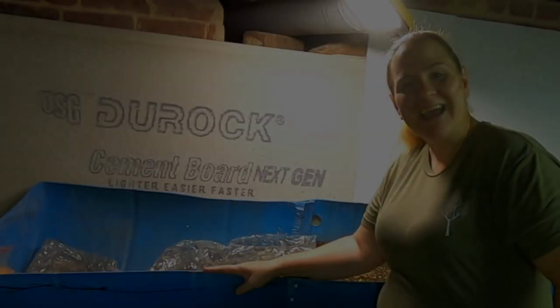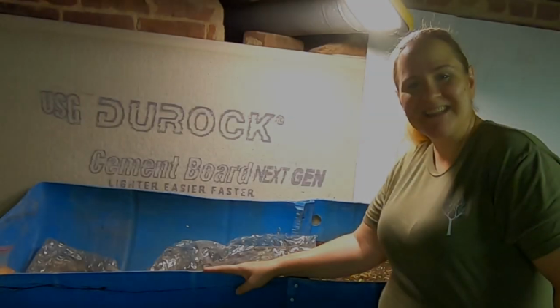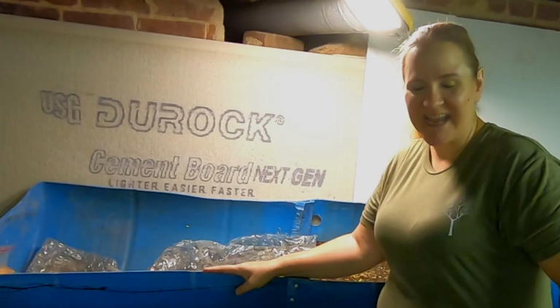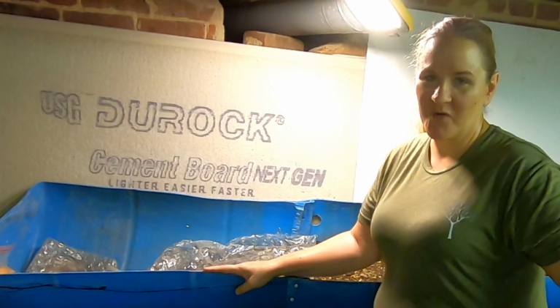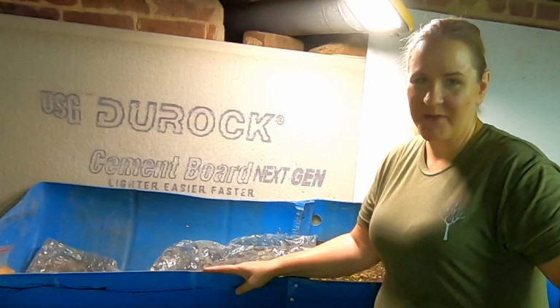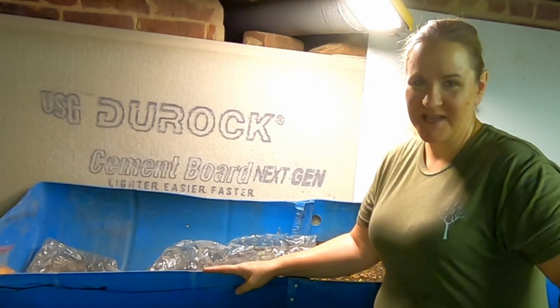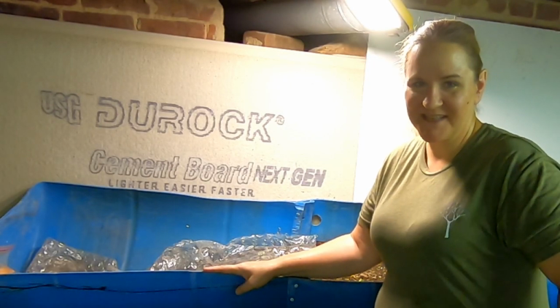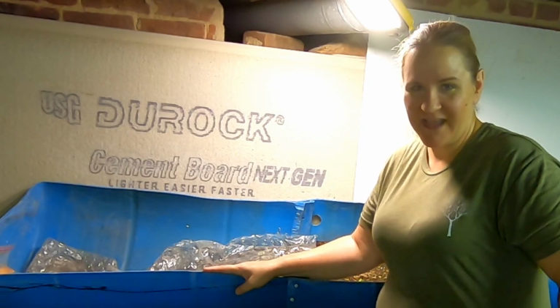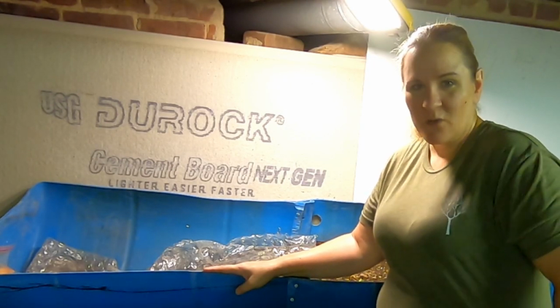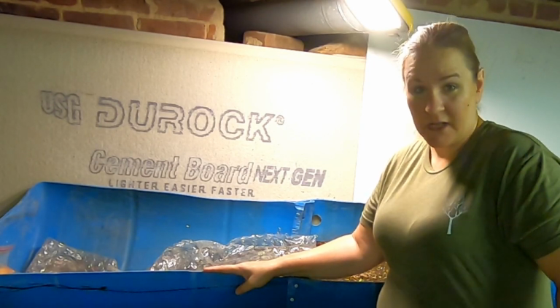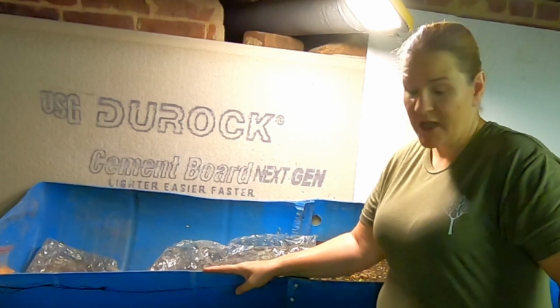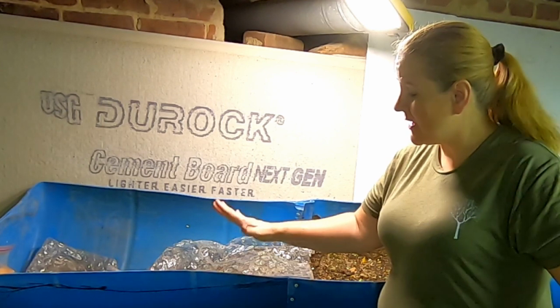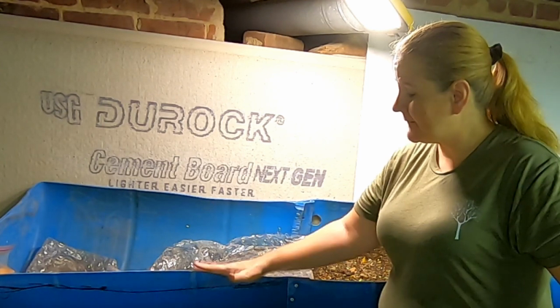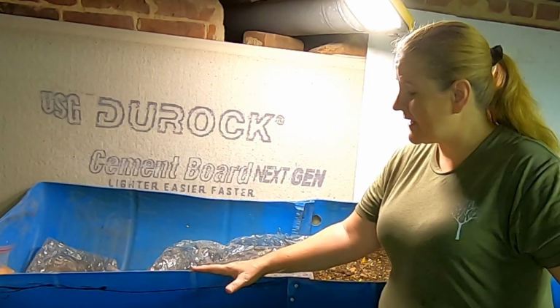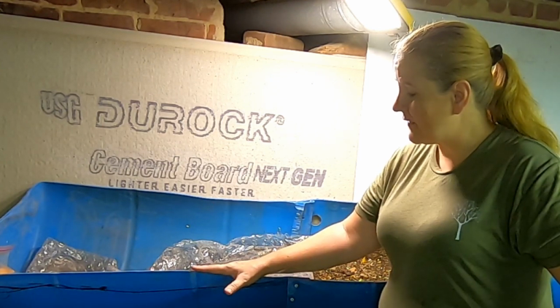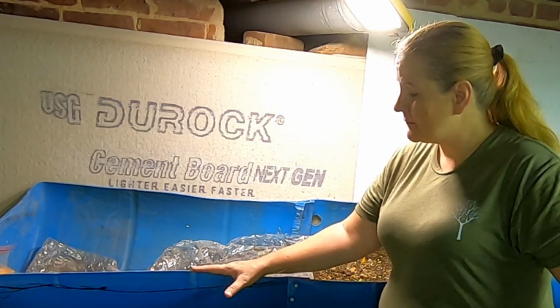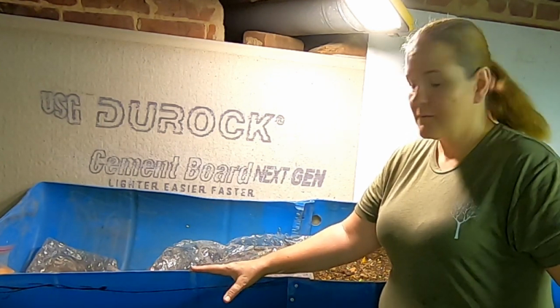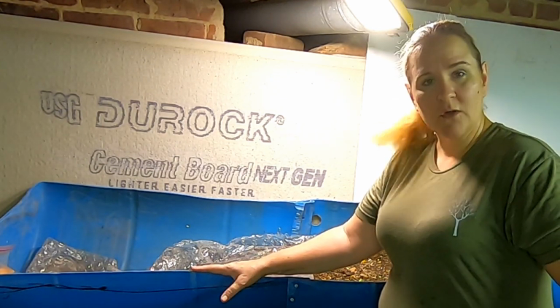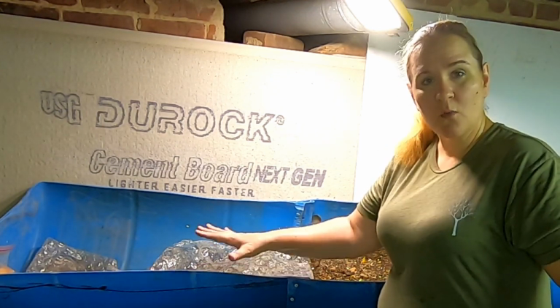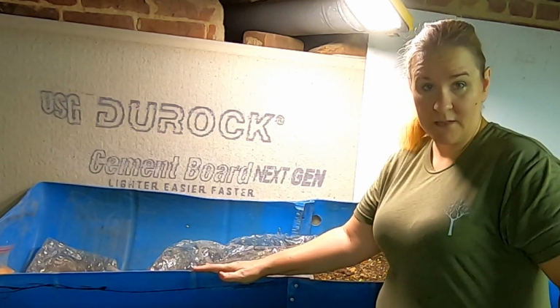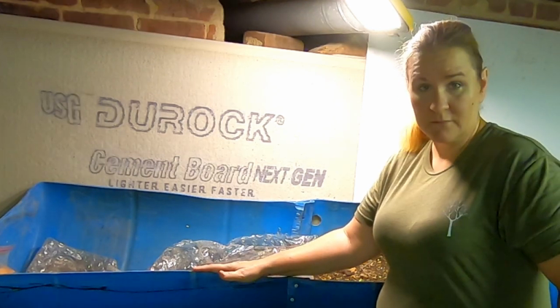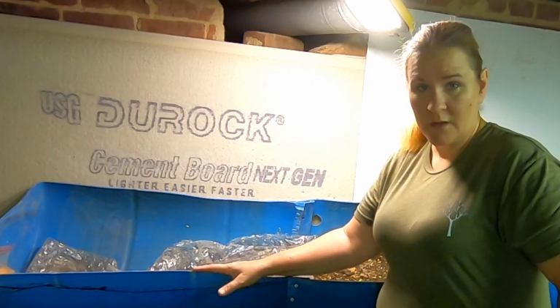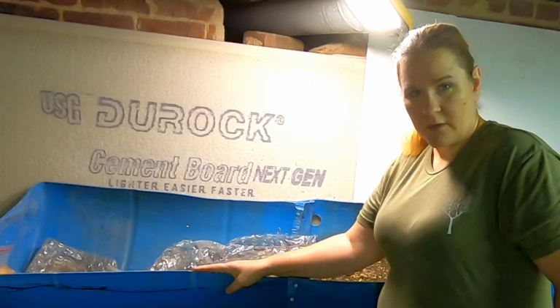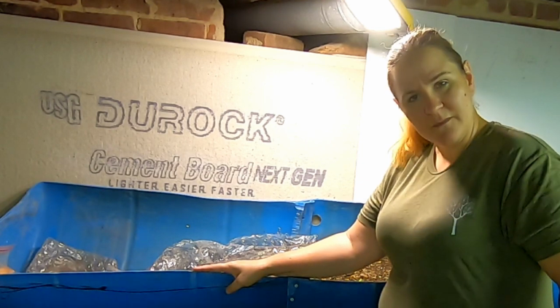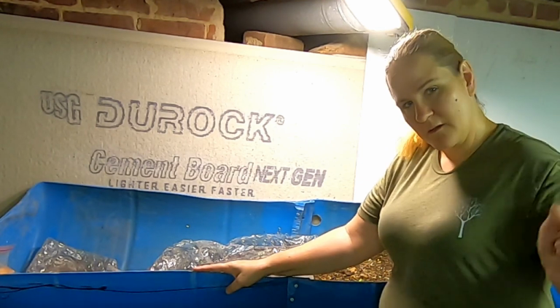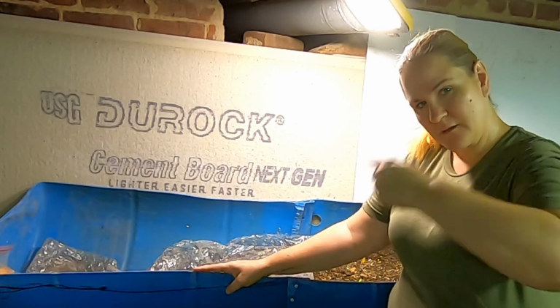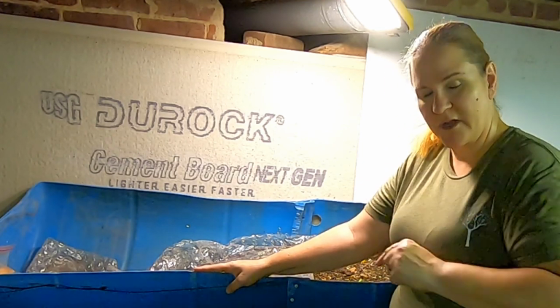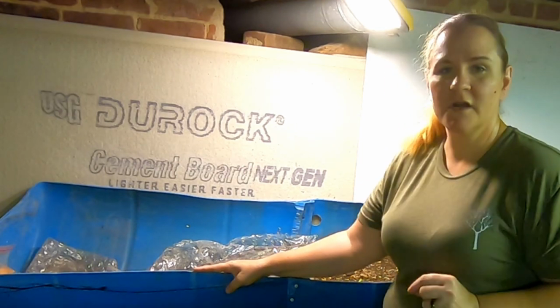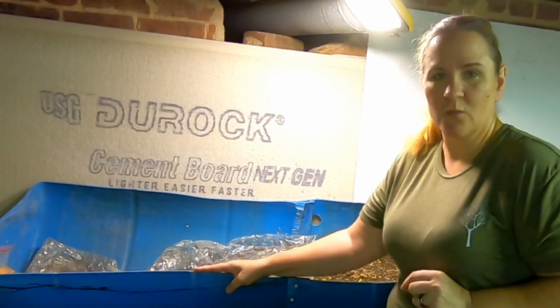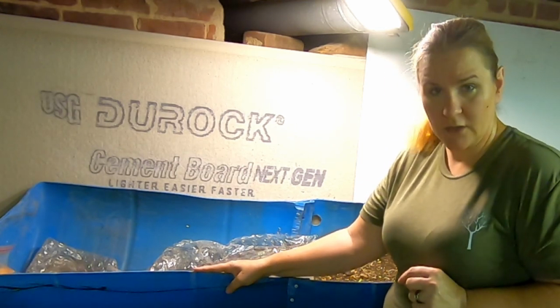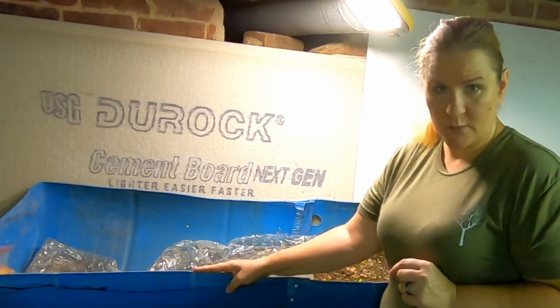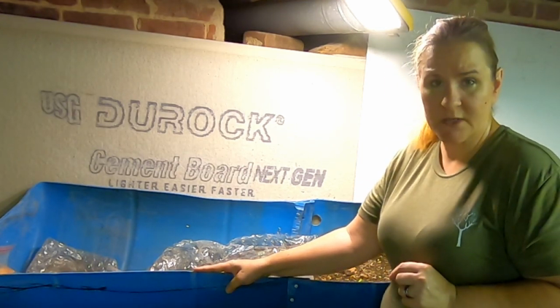Hey guys, it's Anne over at Plant Obsessed and today we're going to take a look at my 55 gallon barrel worm bin. Let me bring you over and we'll take a look and see what it's been doing.